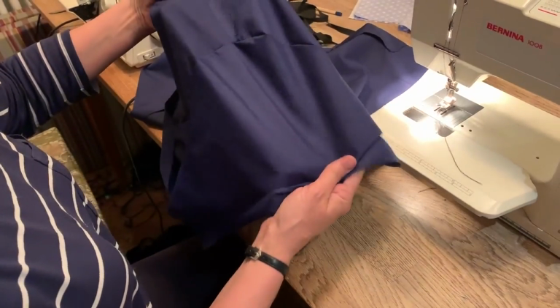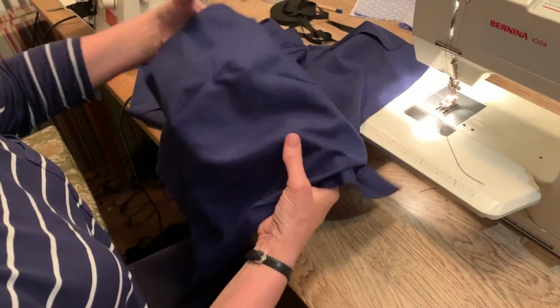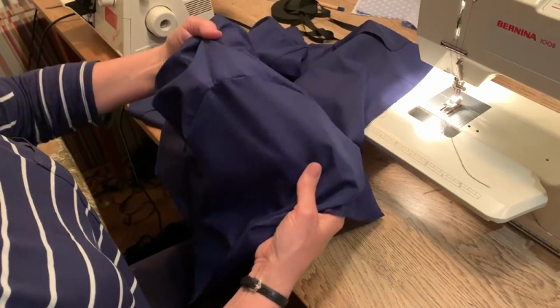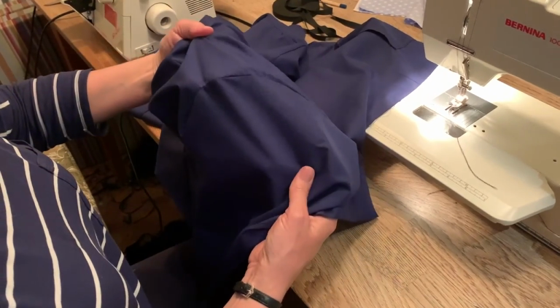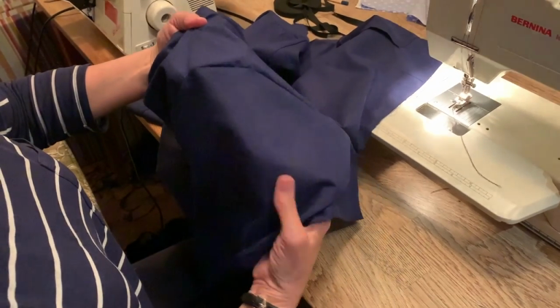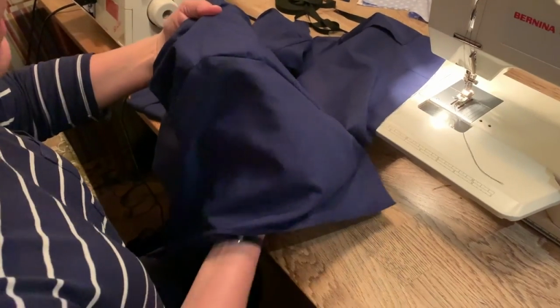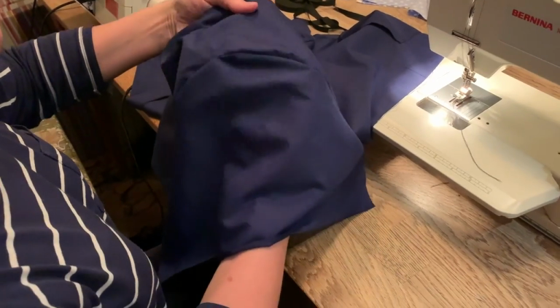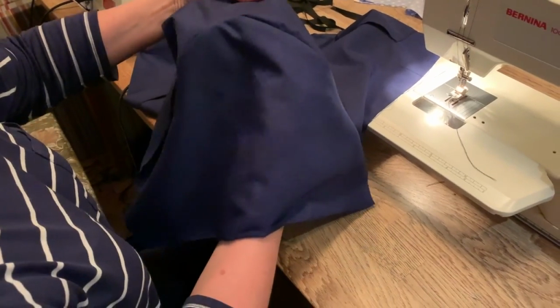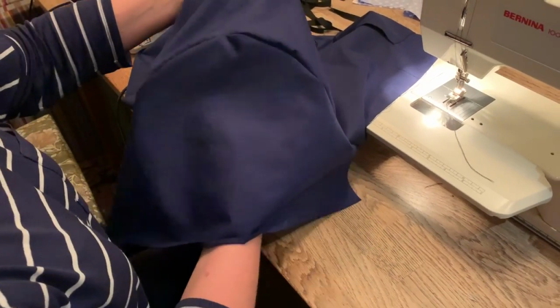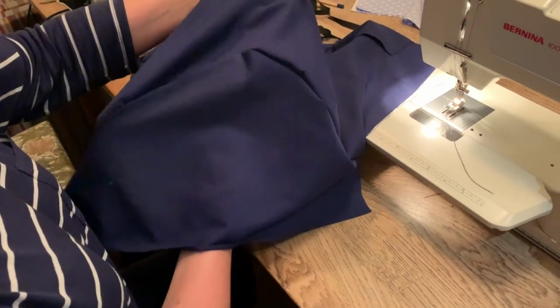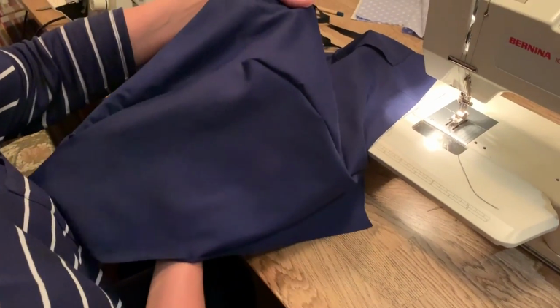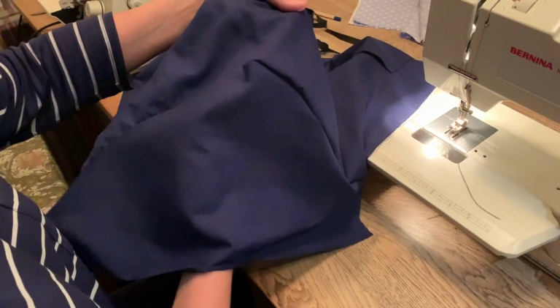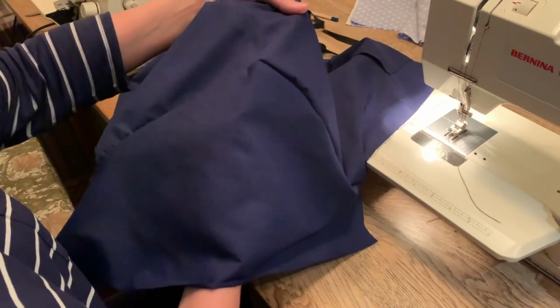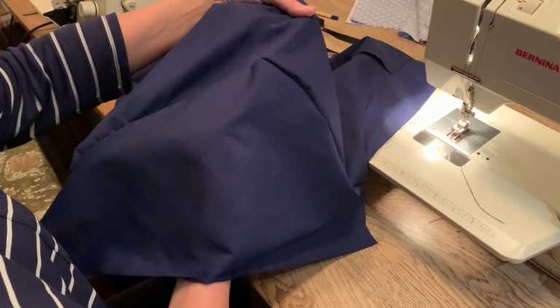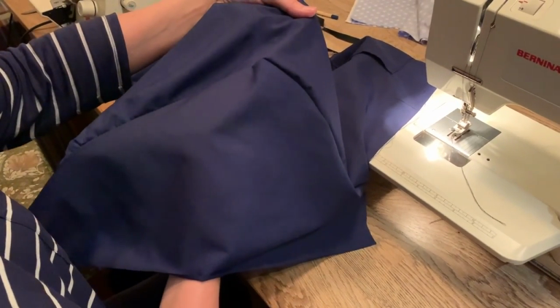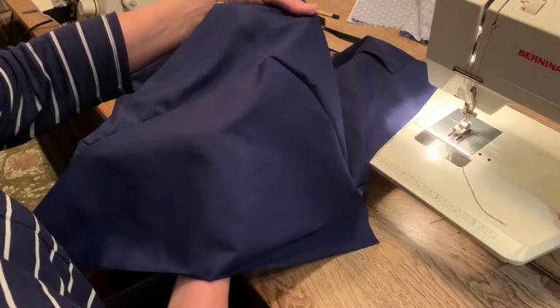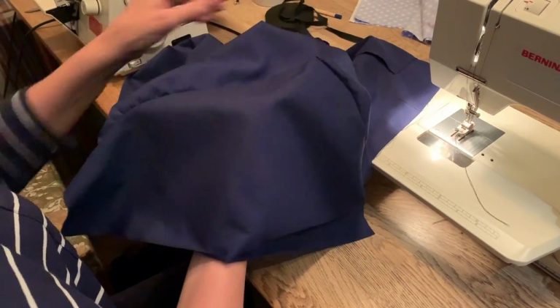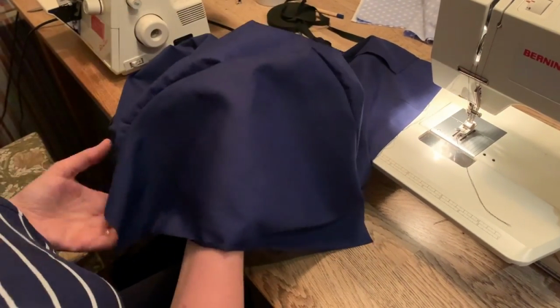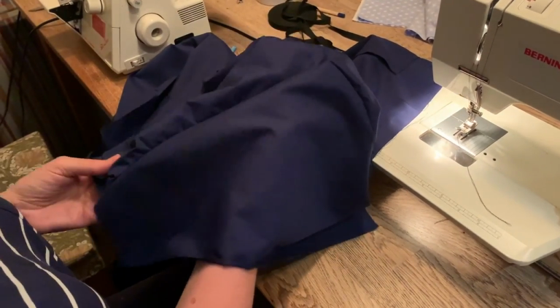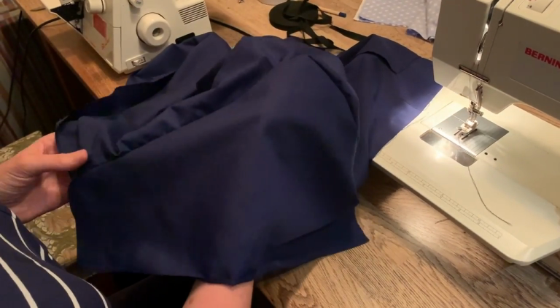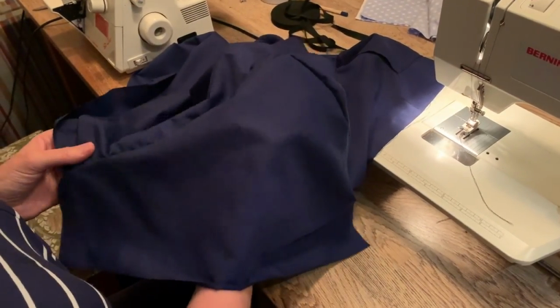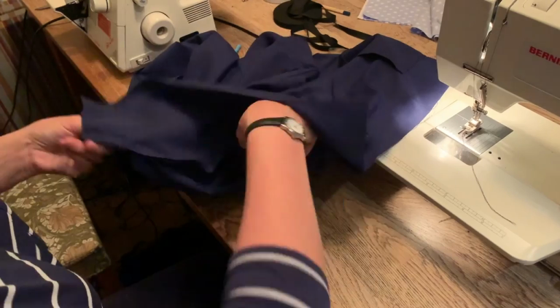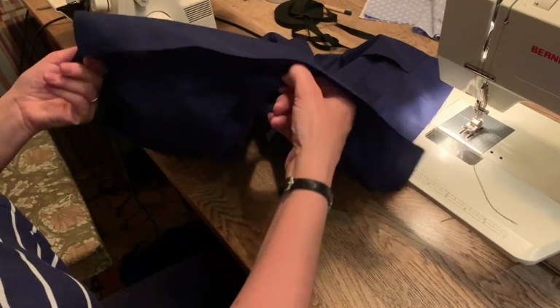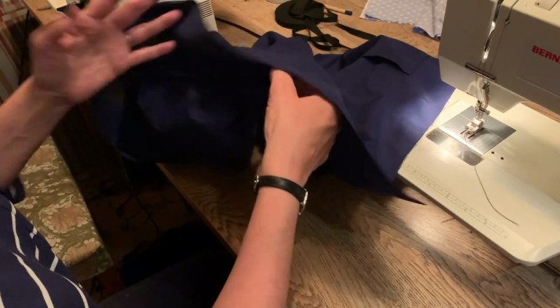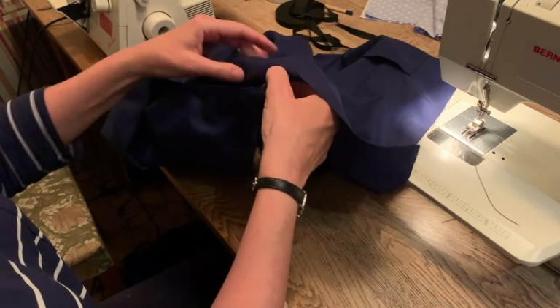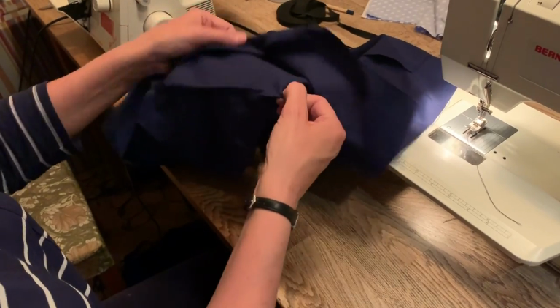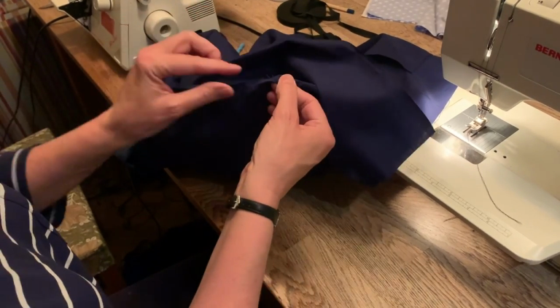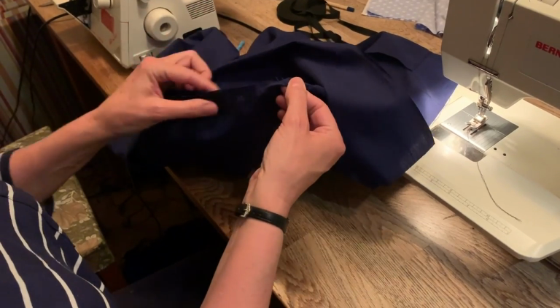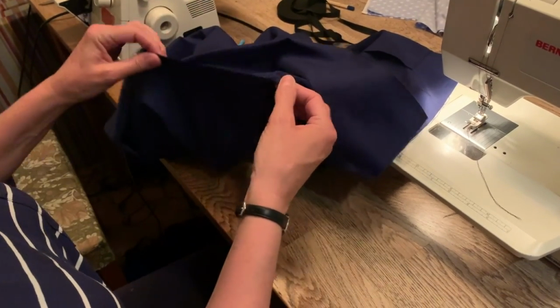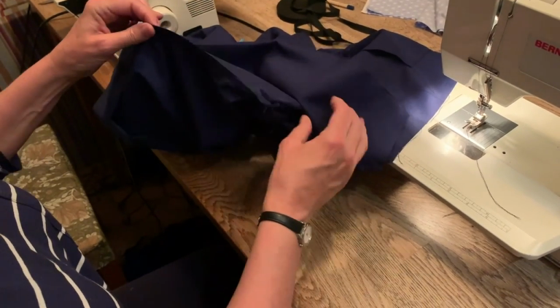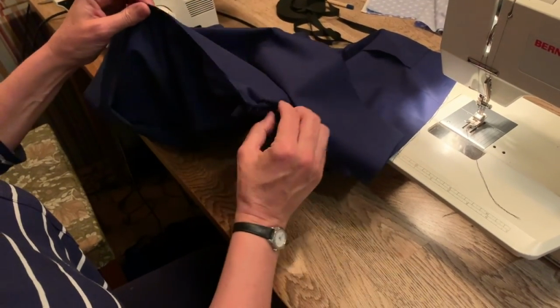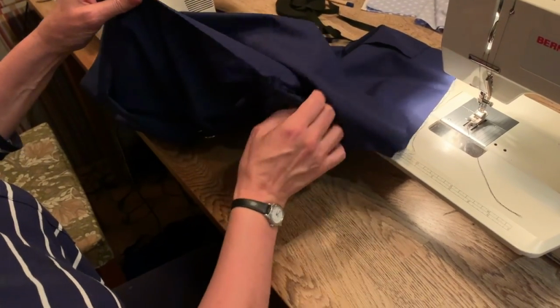When your sleeve is in place give it a check and then overlock these together.